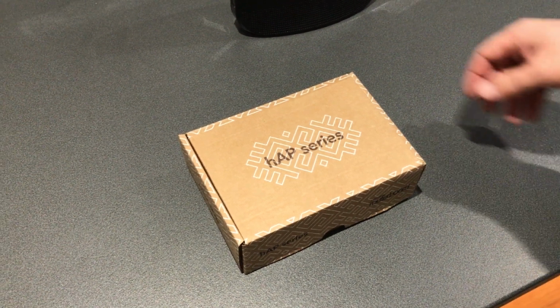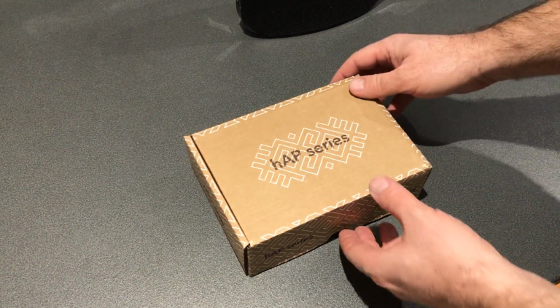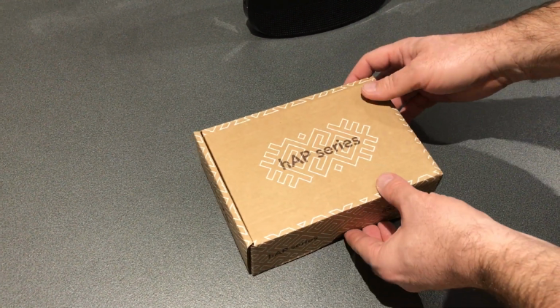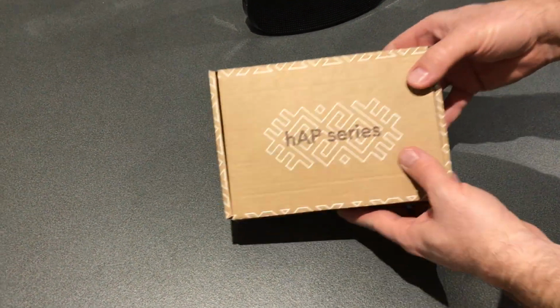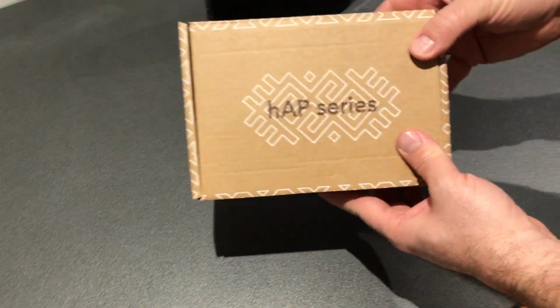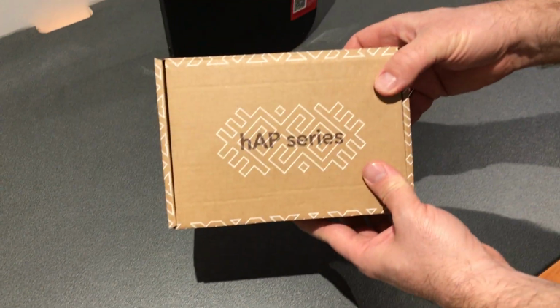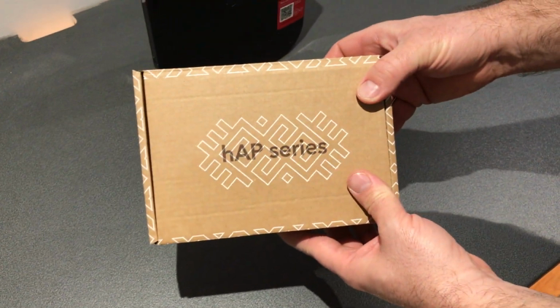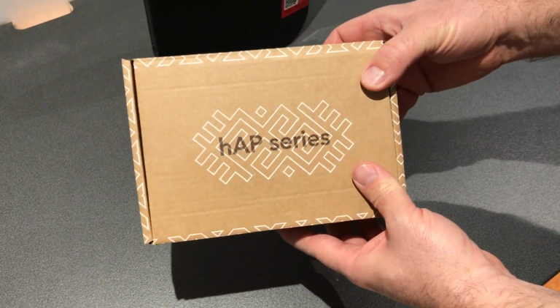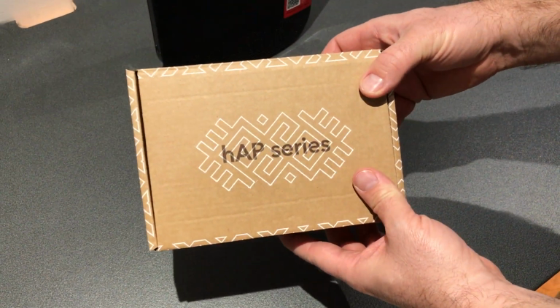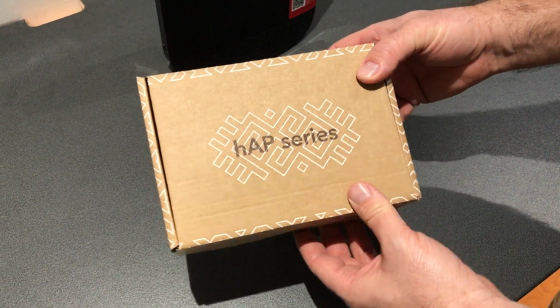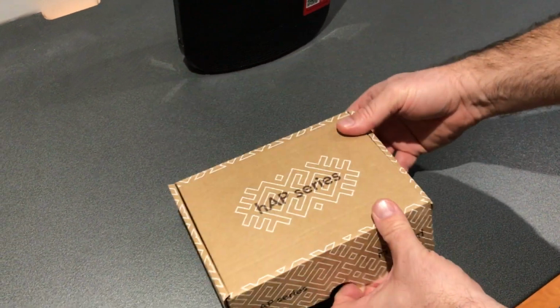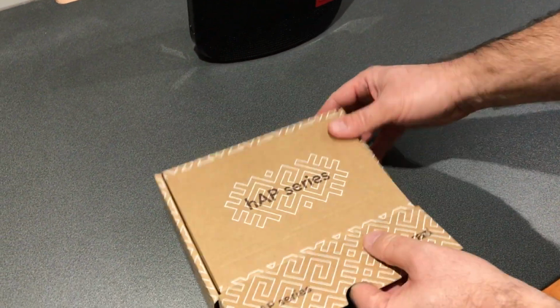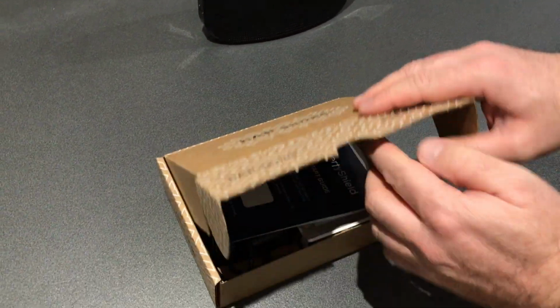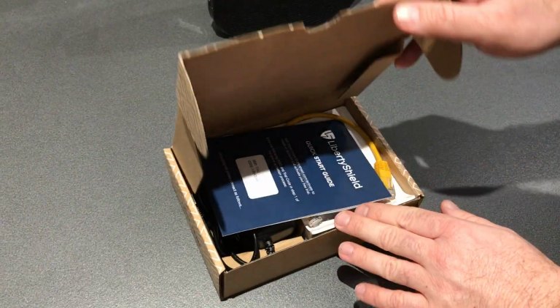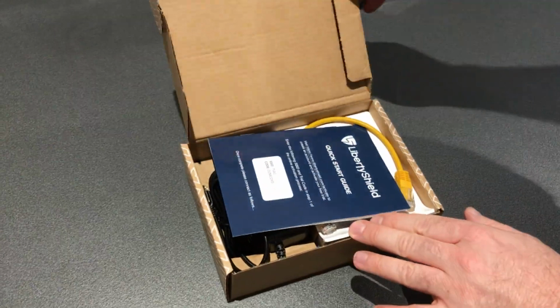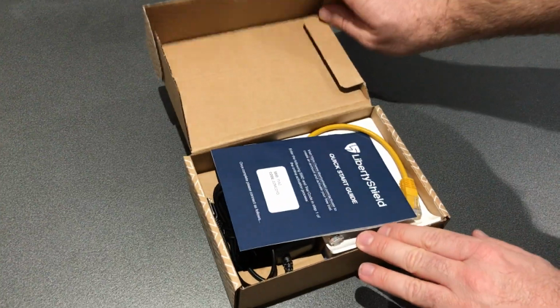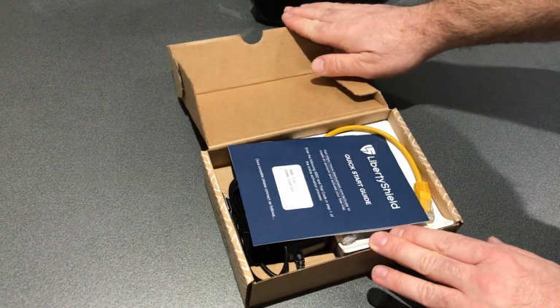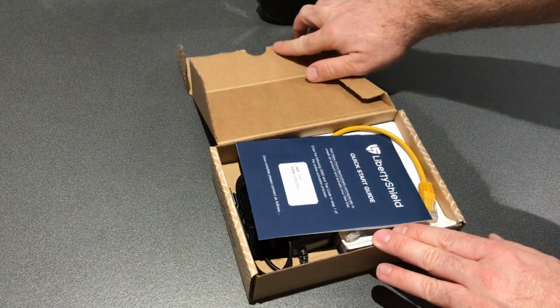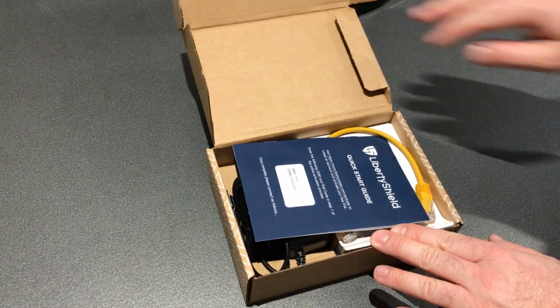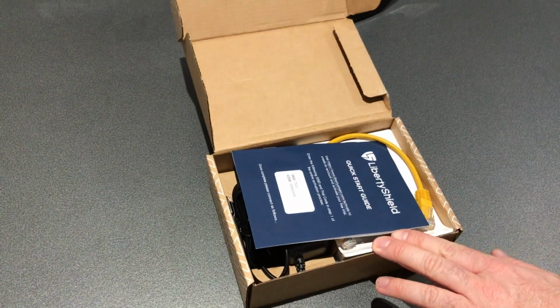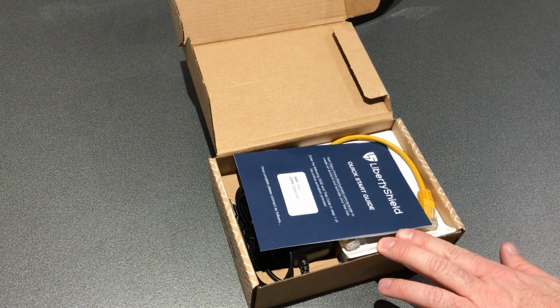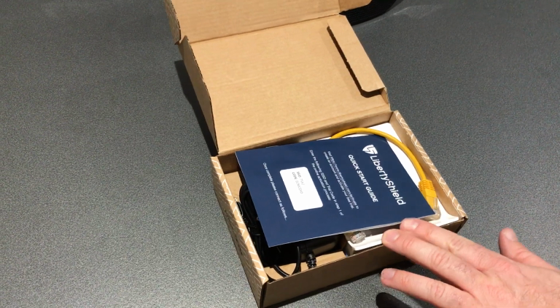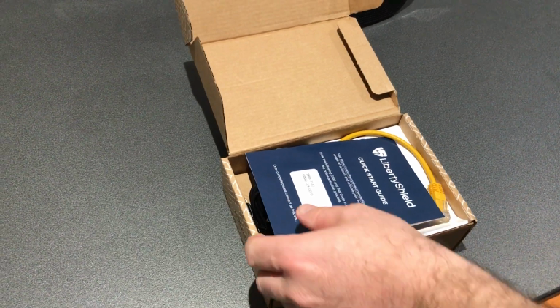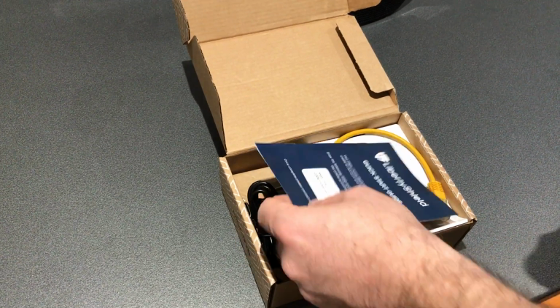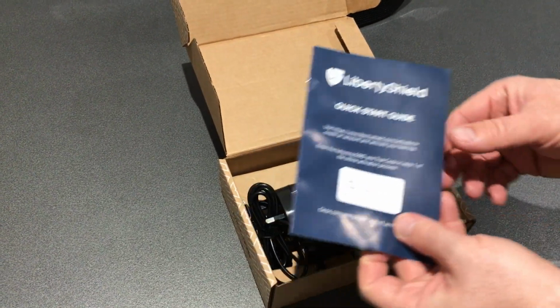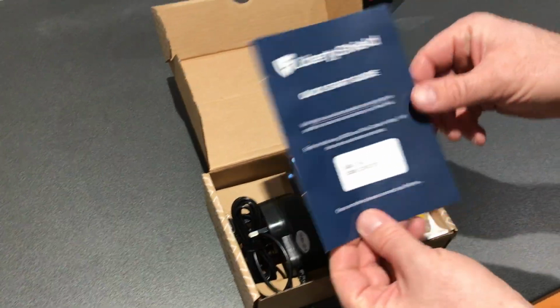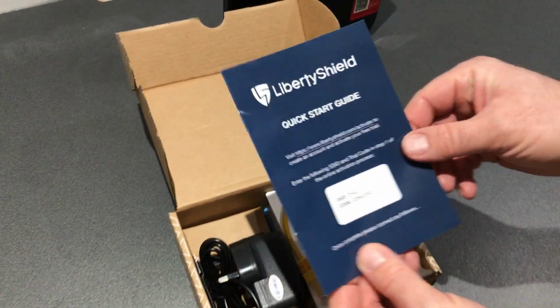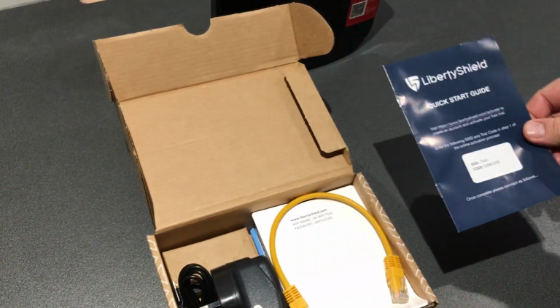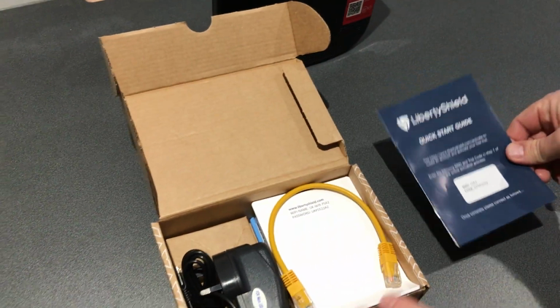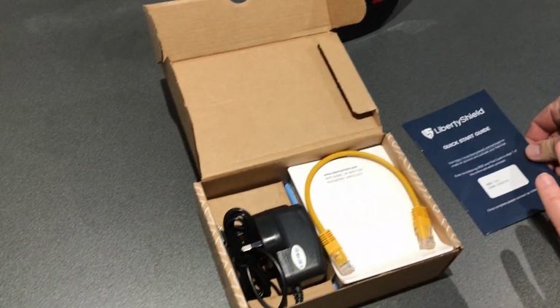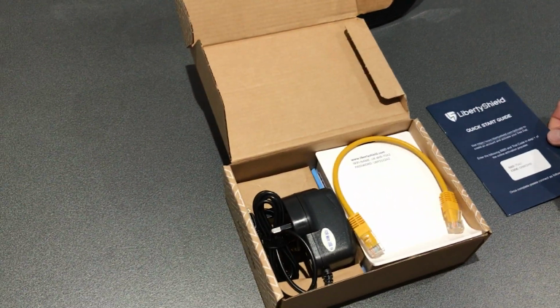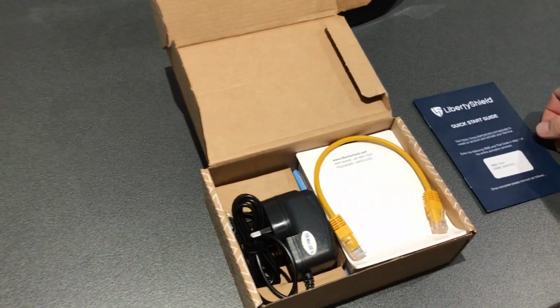So you've received your VPN router from Liberty Shield. This is the light model of the VPN router. I'll open the box and the first thing we'll do is put the quick start guide to one side — we'll come back to that later.